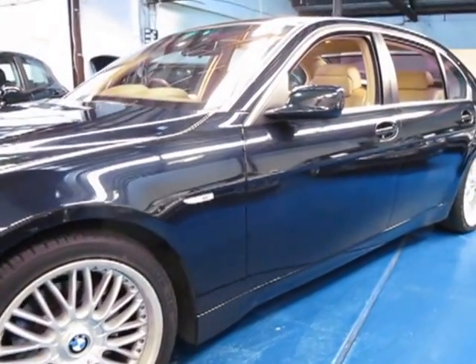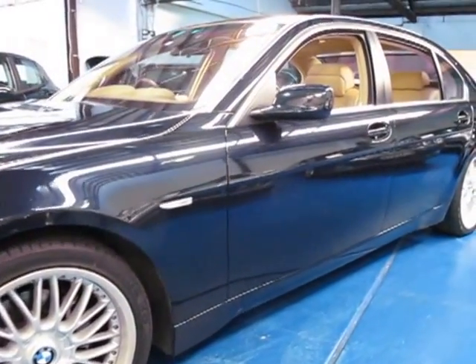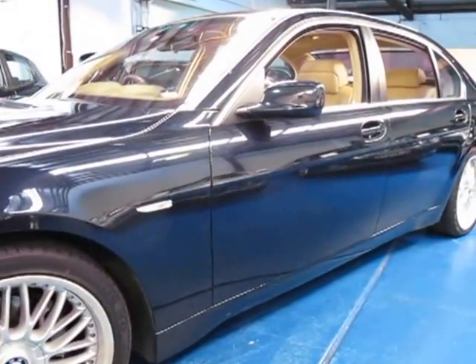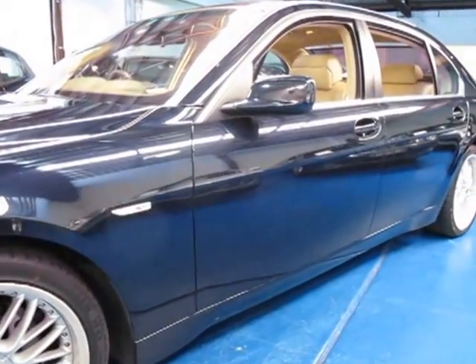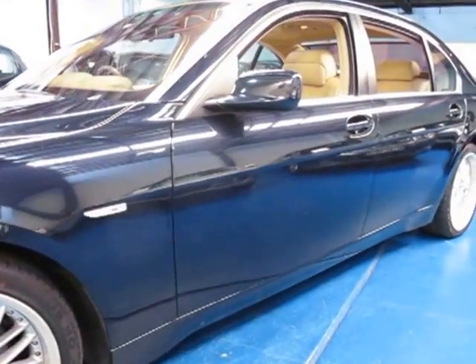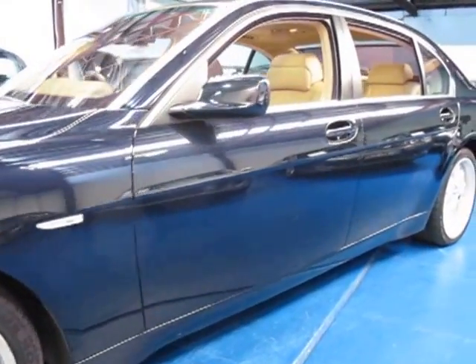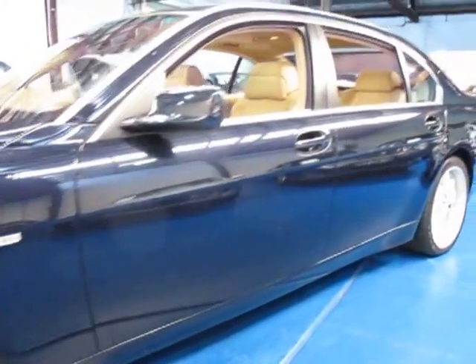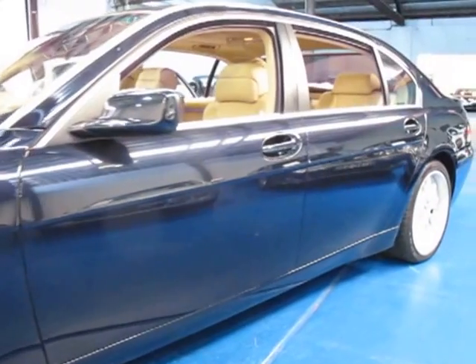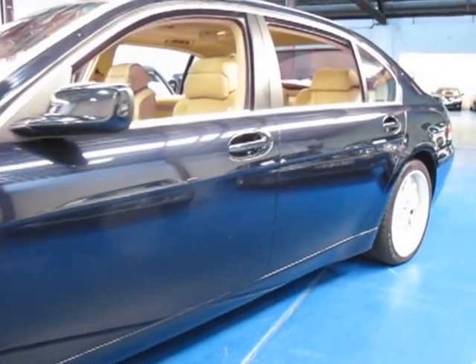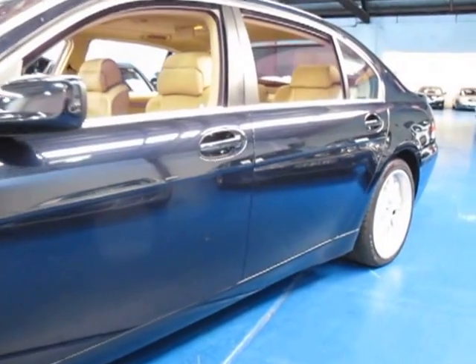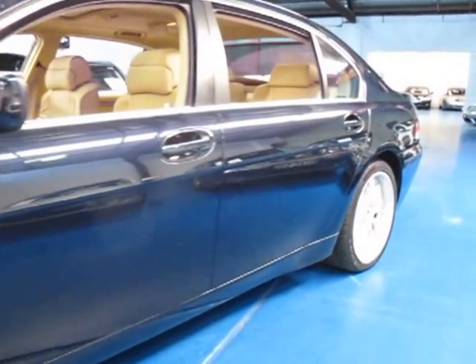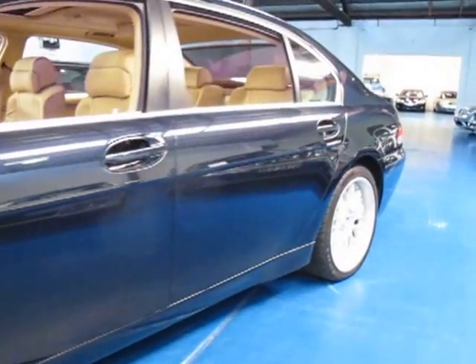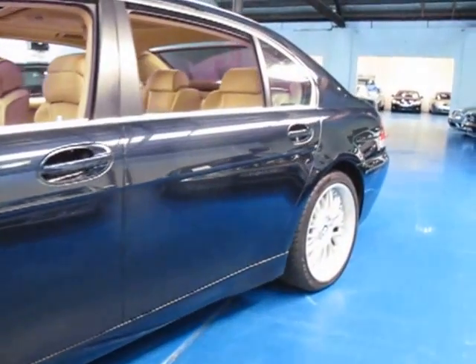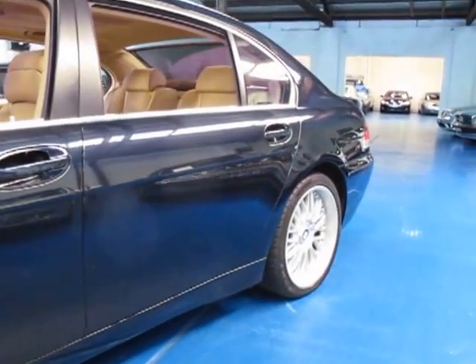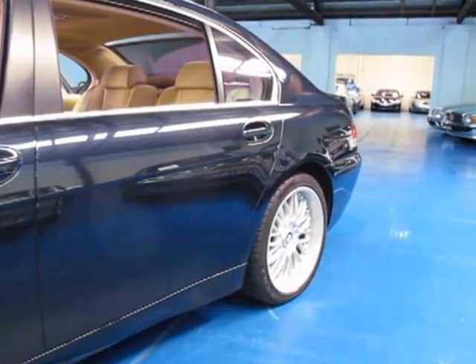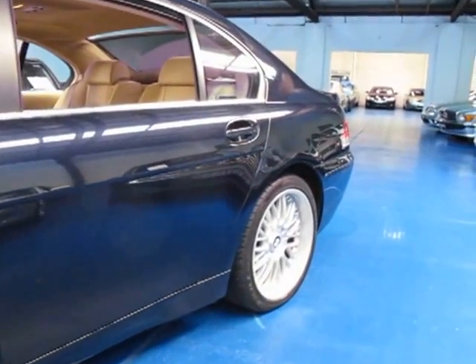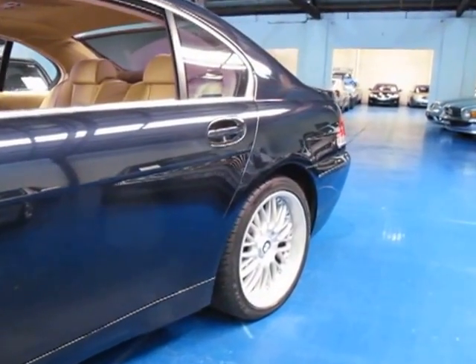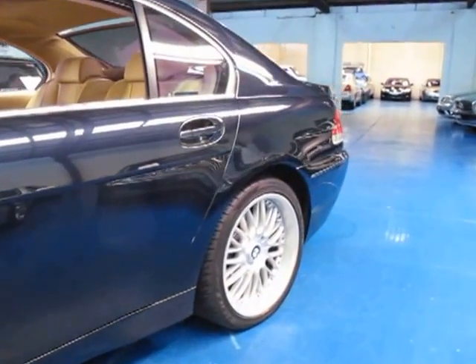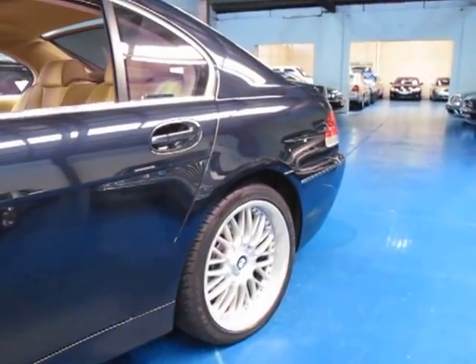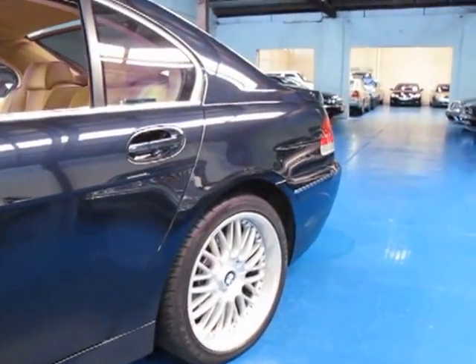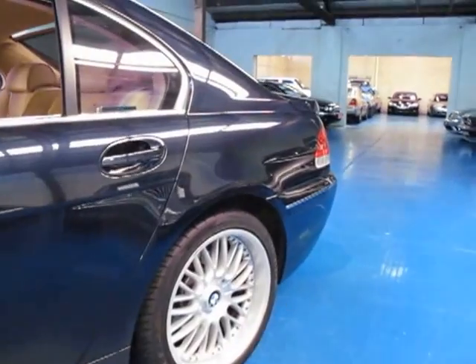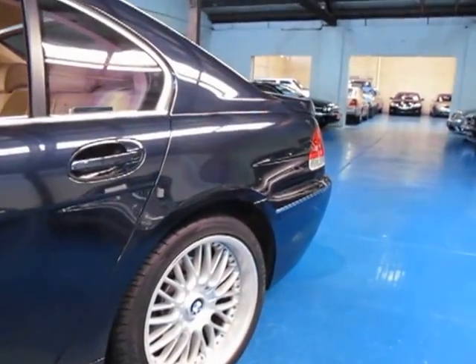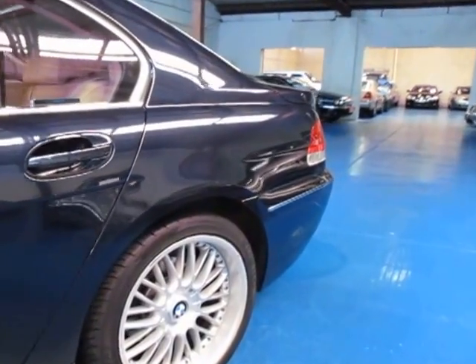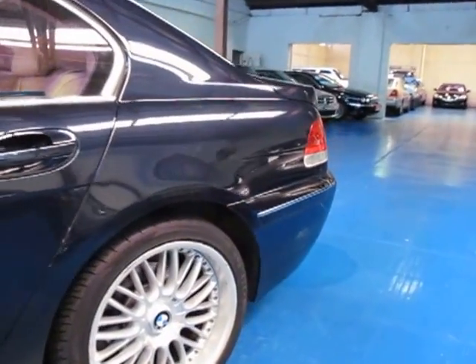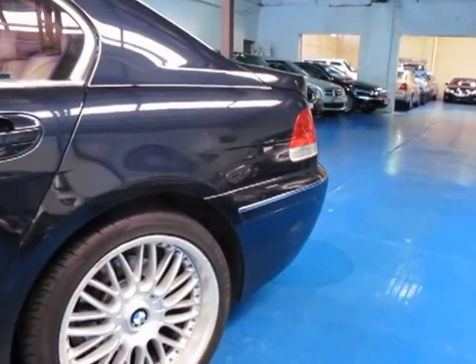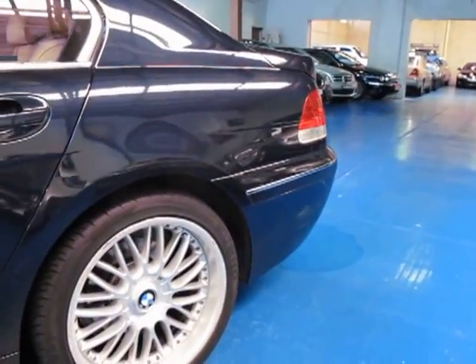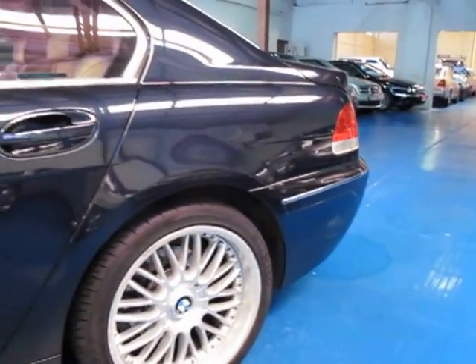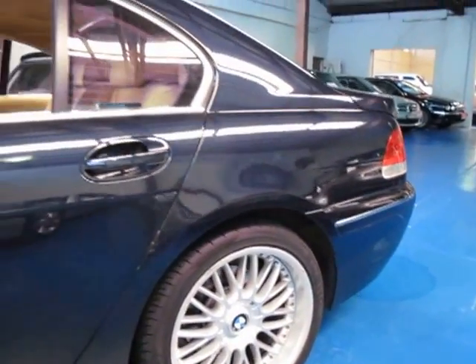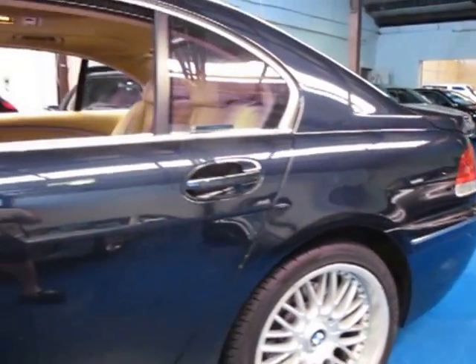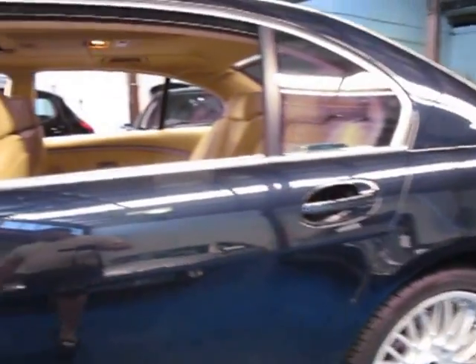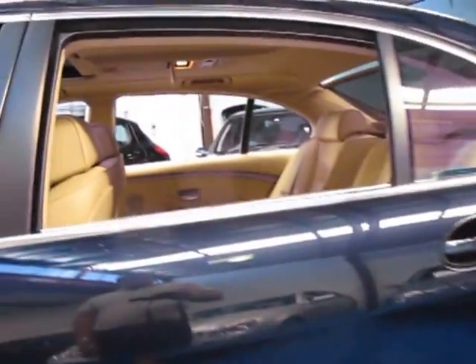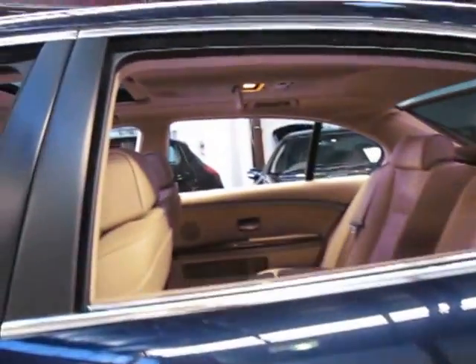It's Orient Blue in colour with cream leather interior and it's got the Motorsport 20-inch alloy wheels which look absolutely fantastic — in my opinion easily the best wheel on this 7 Series.